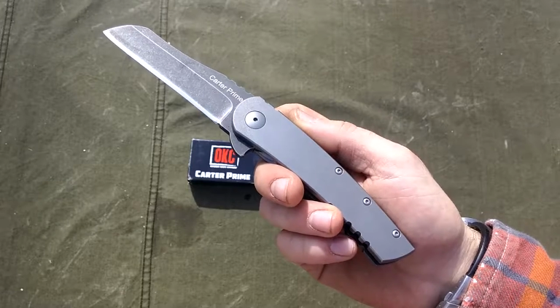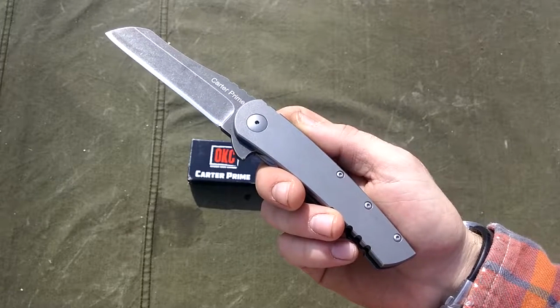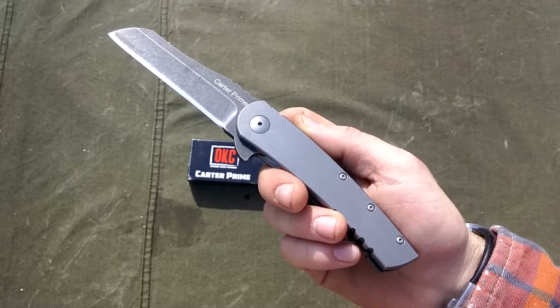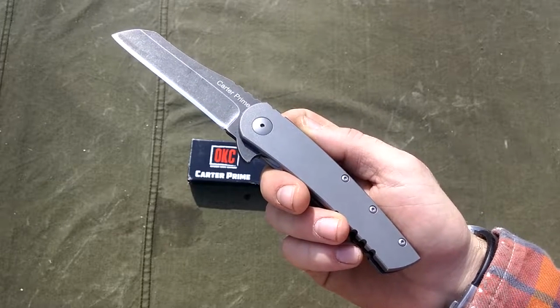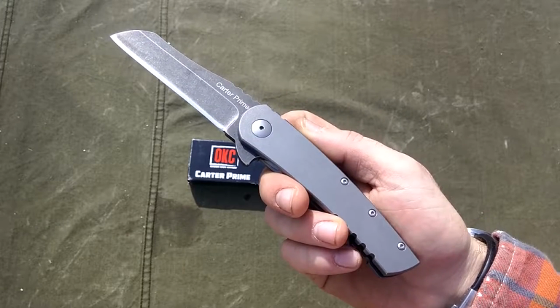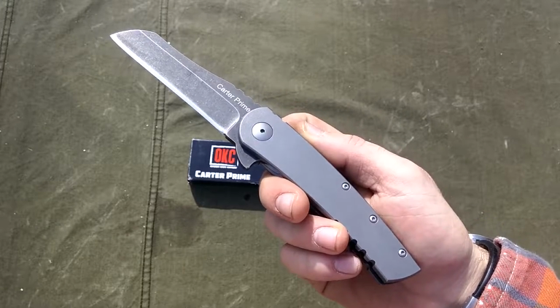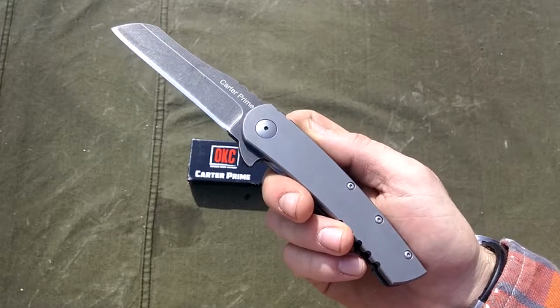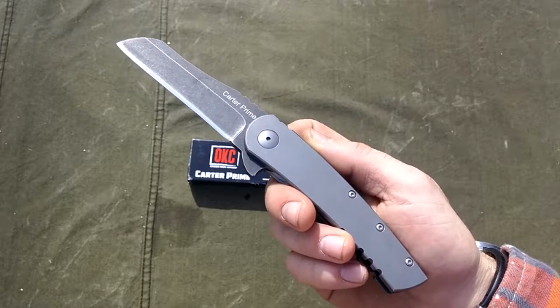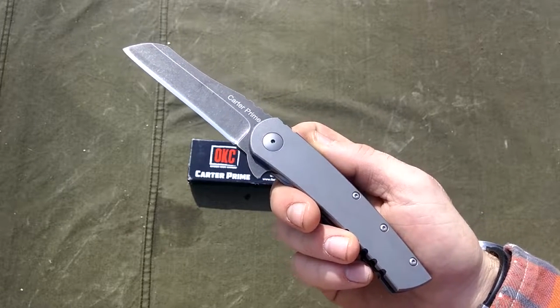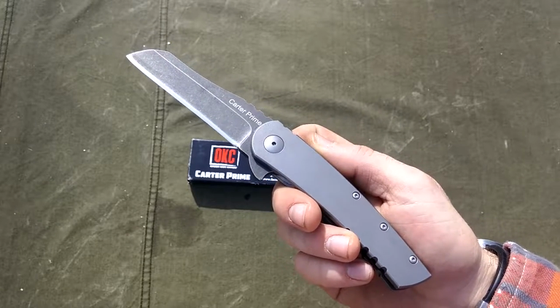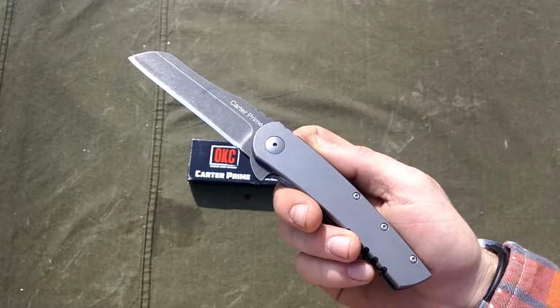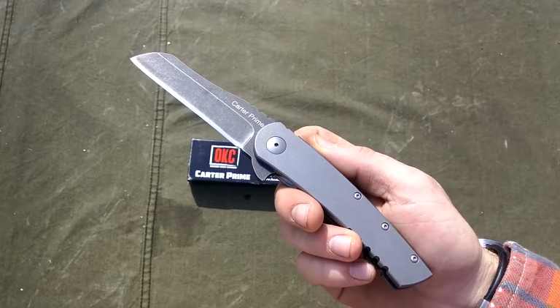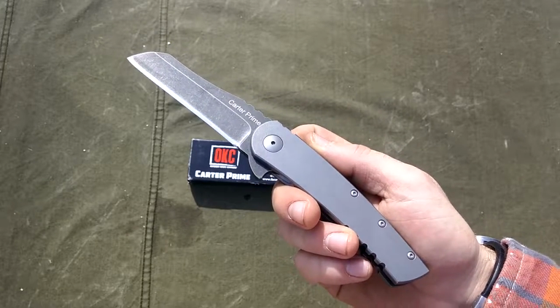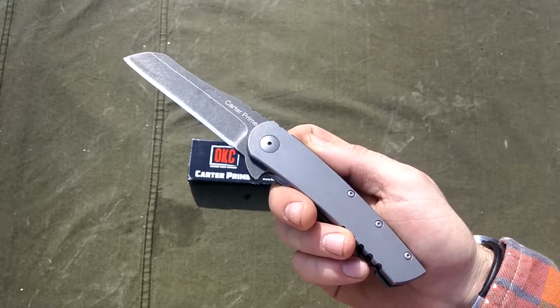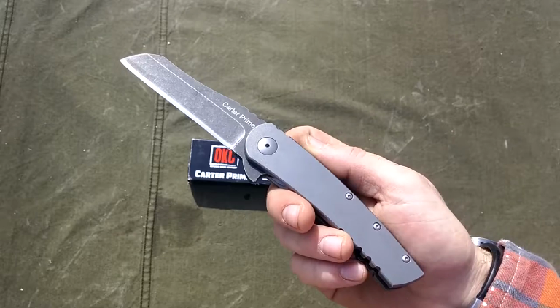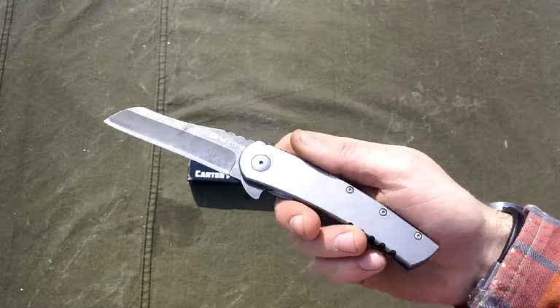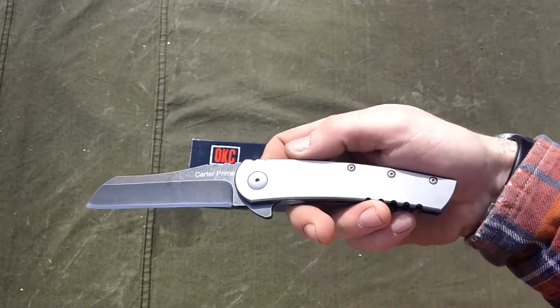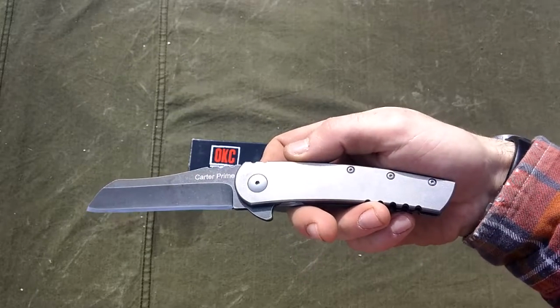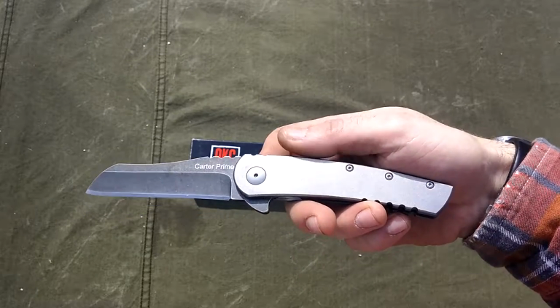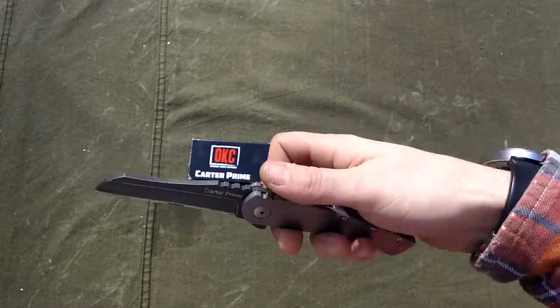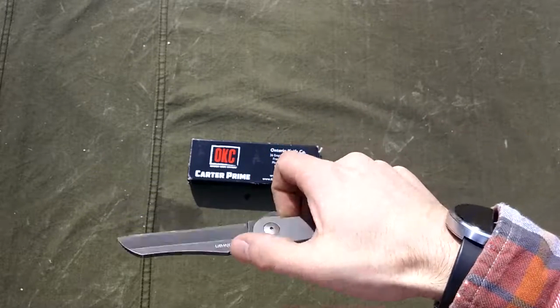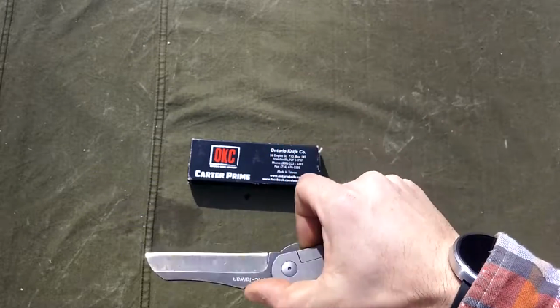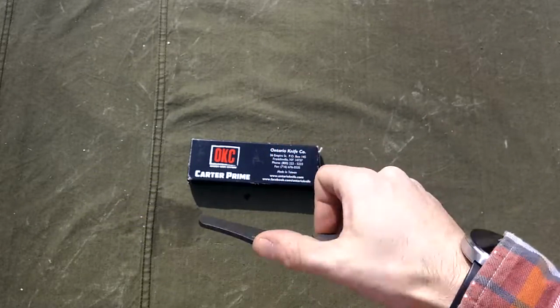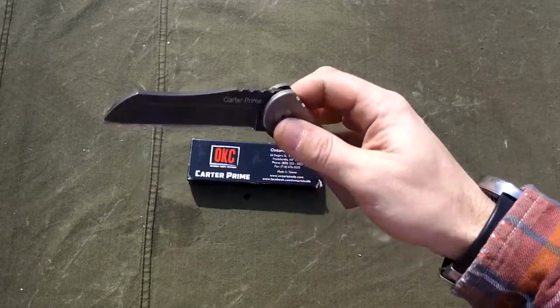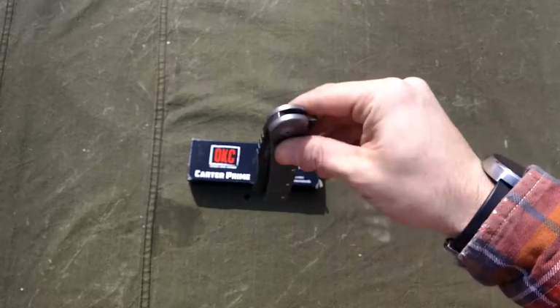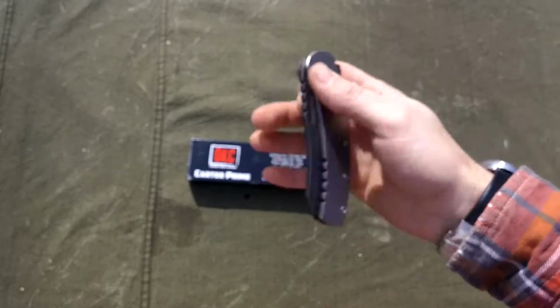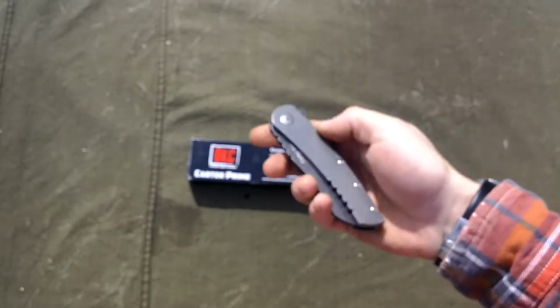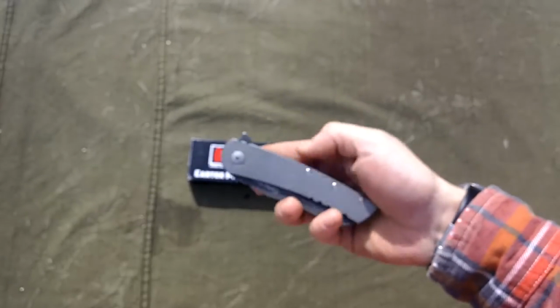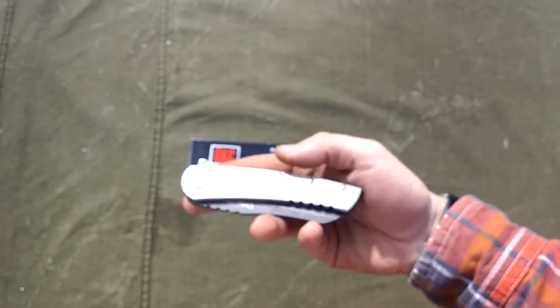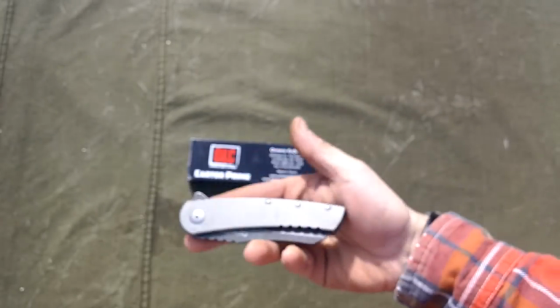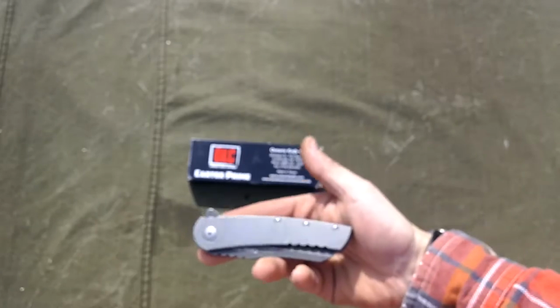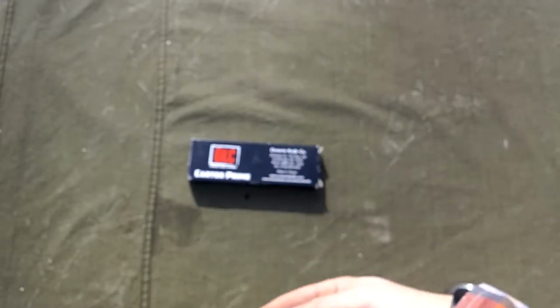Welcome back to Blackwood Blade Play. Blackwood here with another pocket tool review for you. Today we have the Ontario Knife Company Carter Prime.